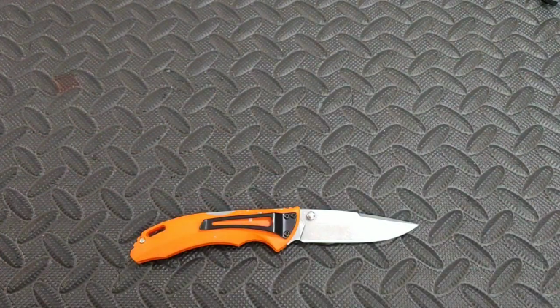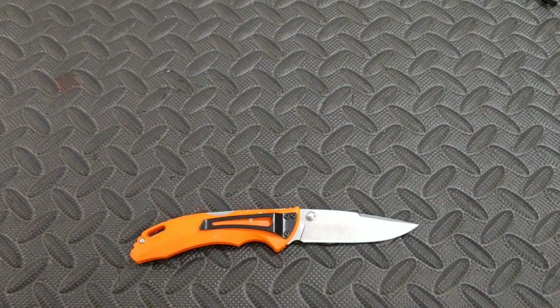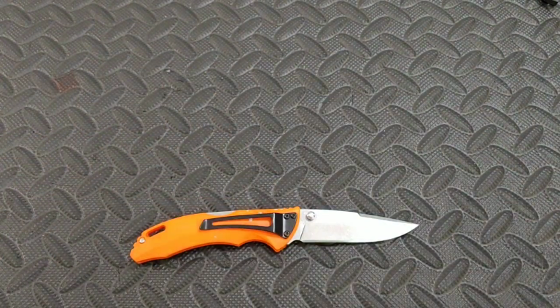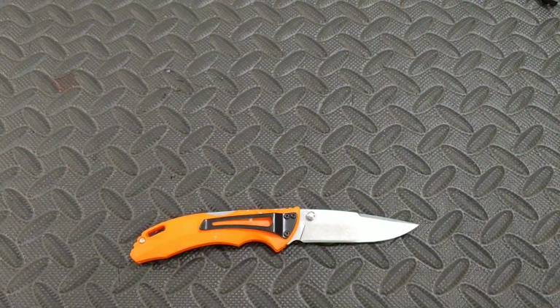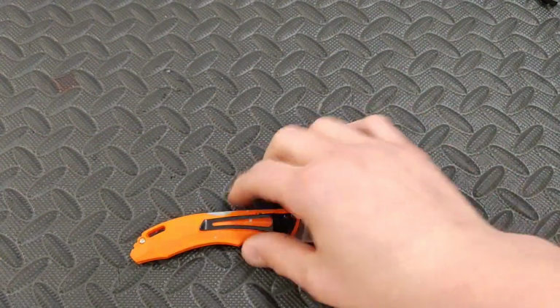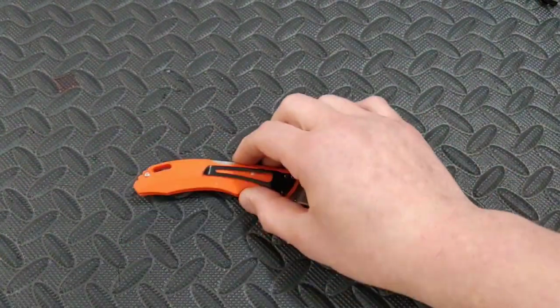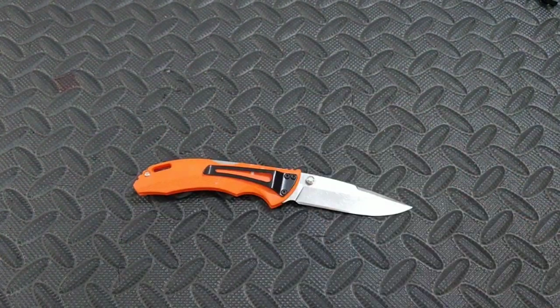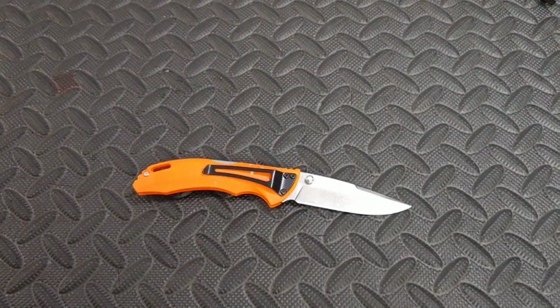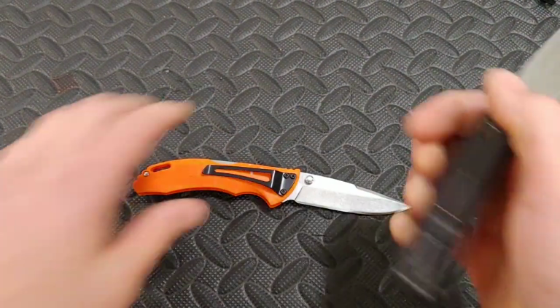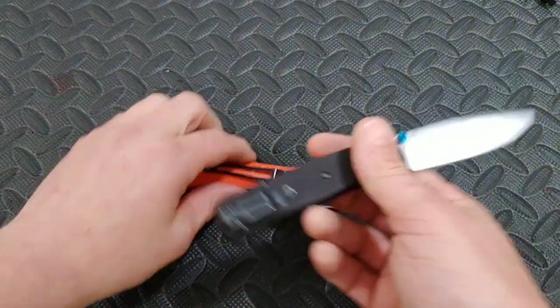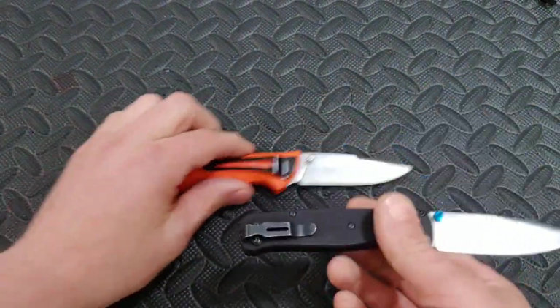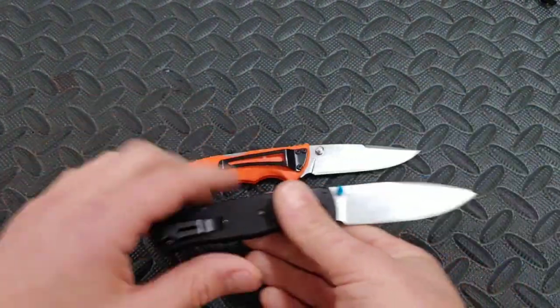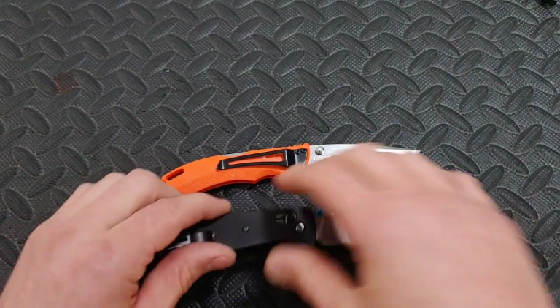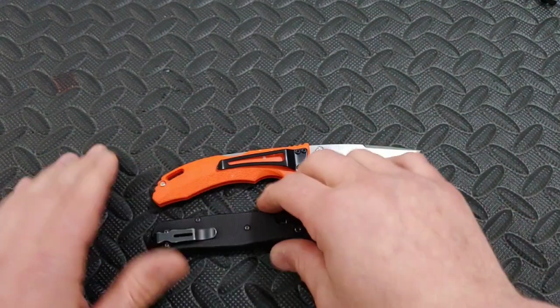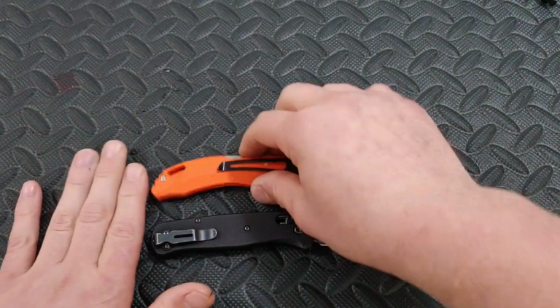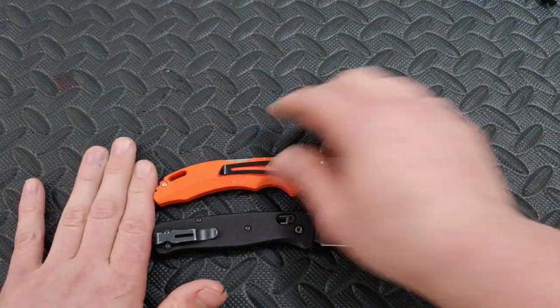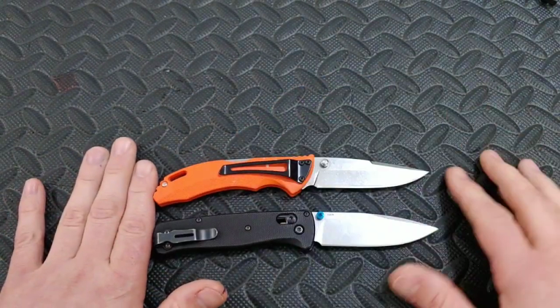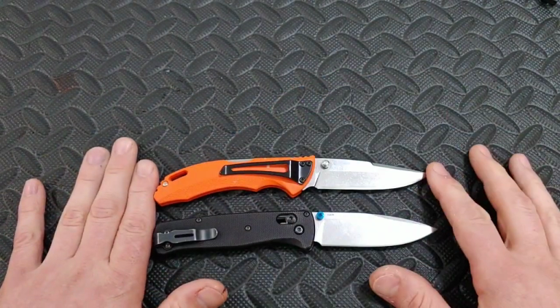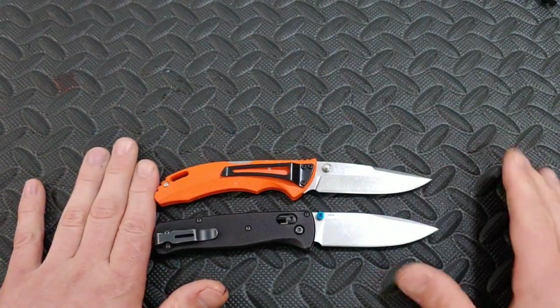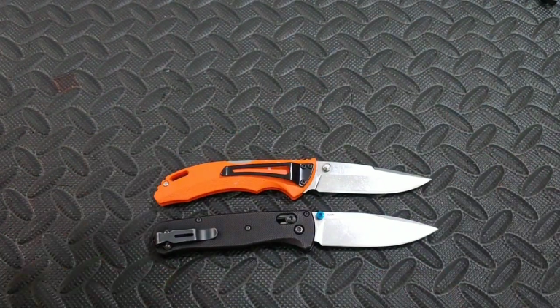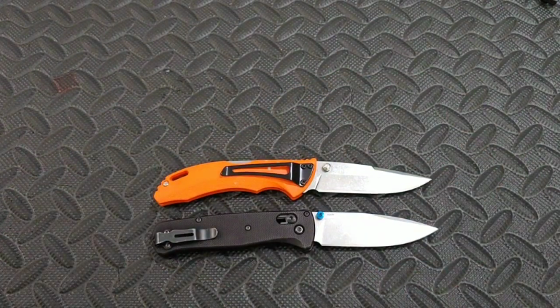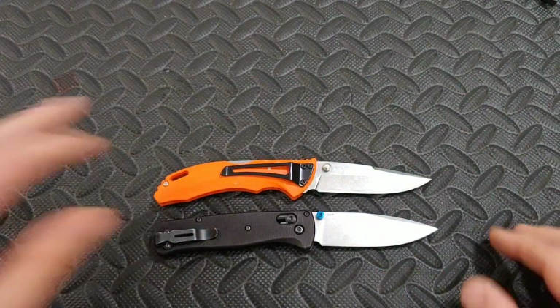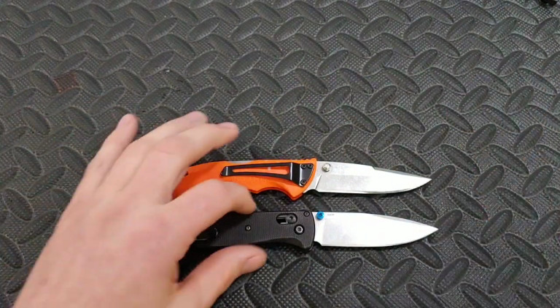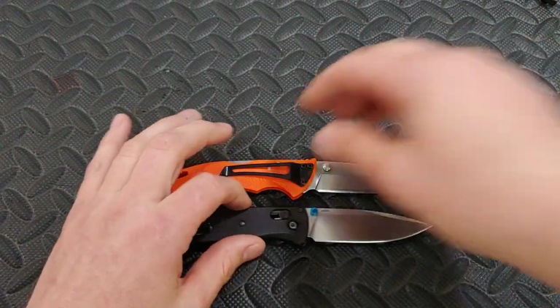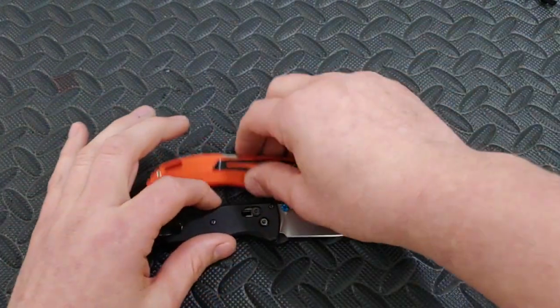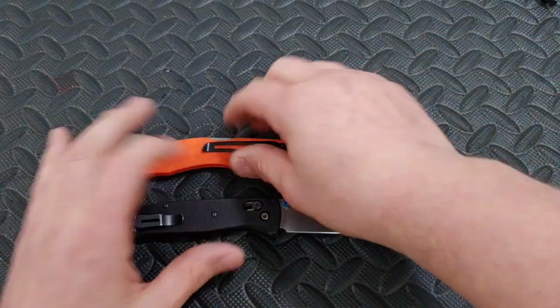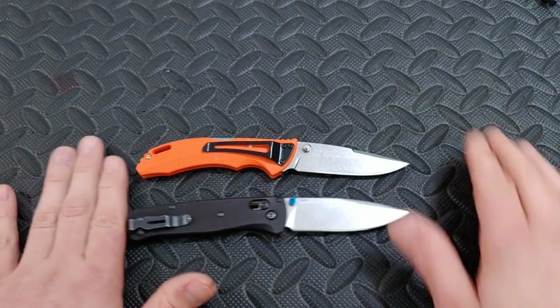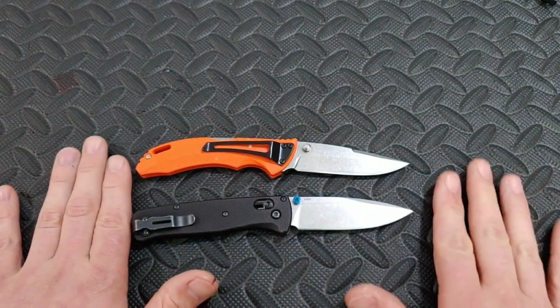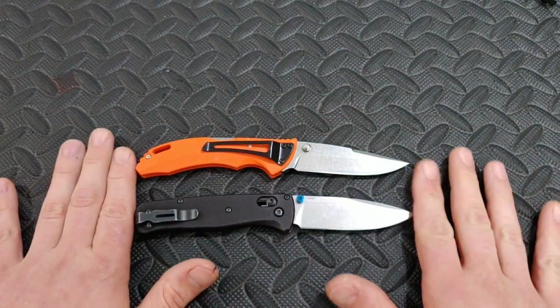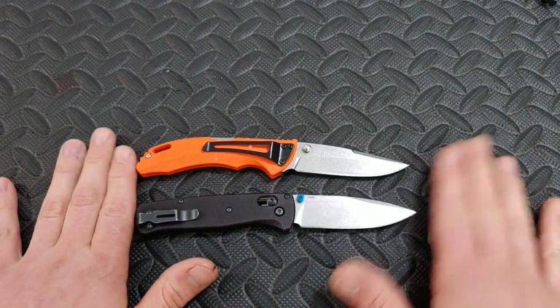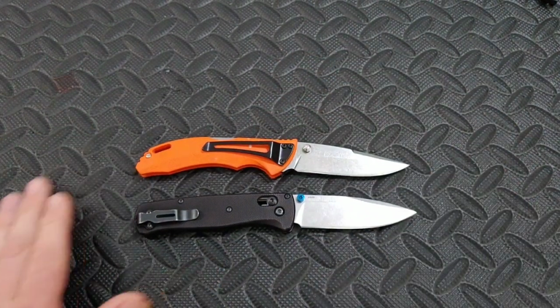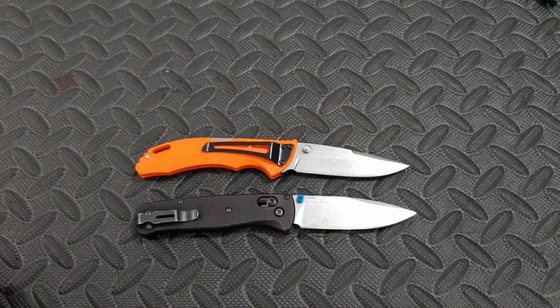Let's do one more size comparison. Here is the Benchmade Bug Out, which is basically the exact same size as you can see.